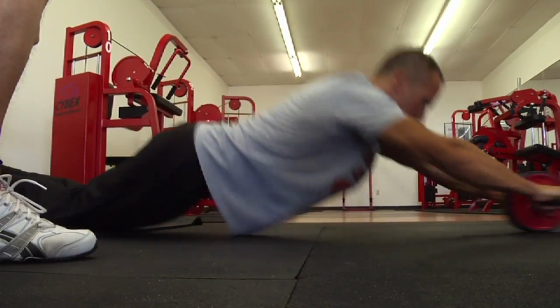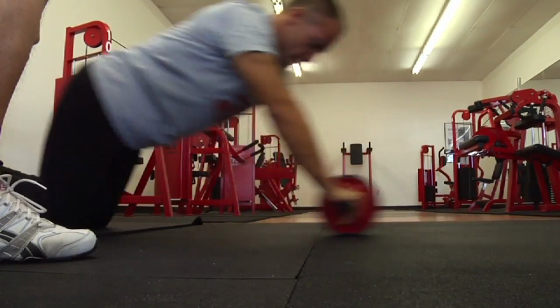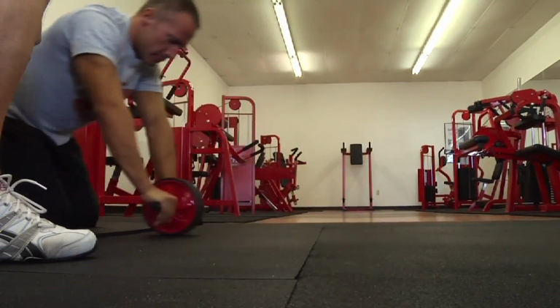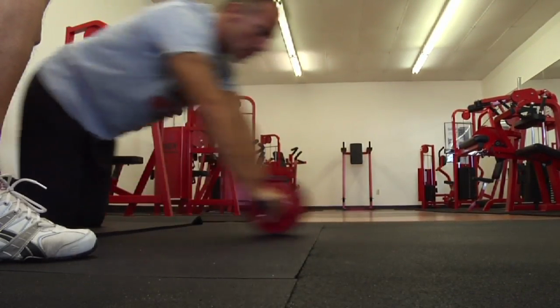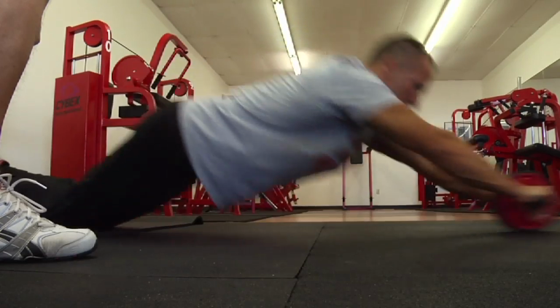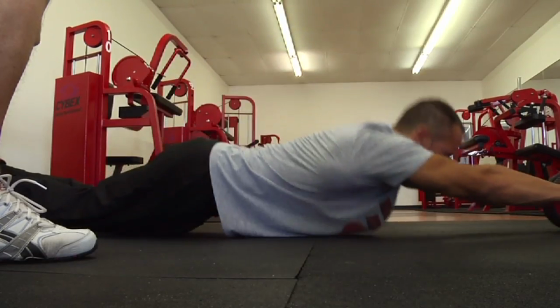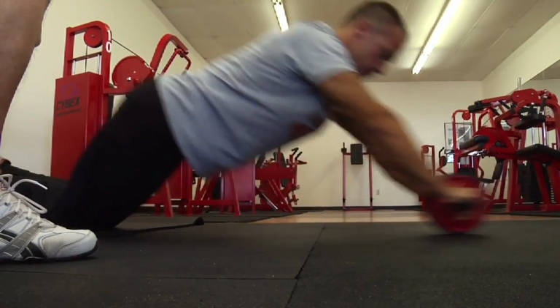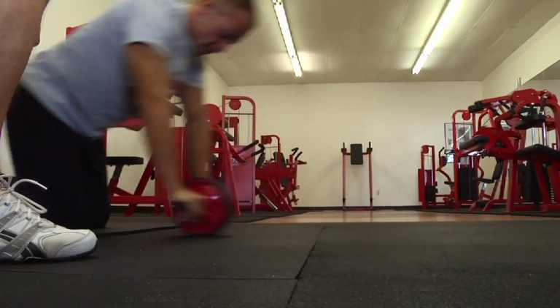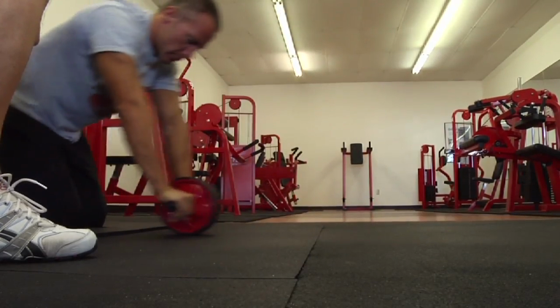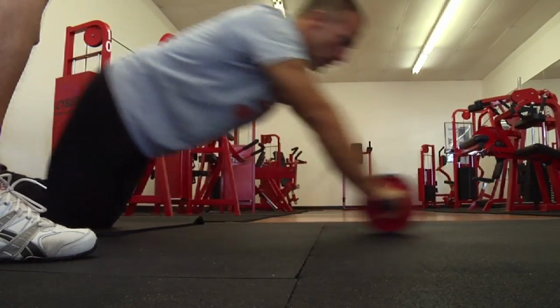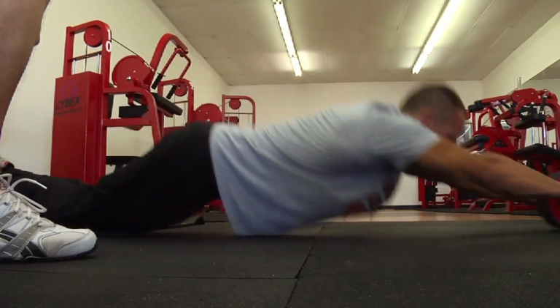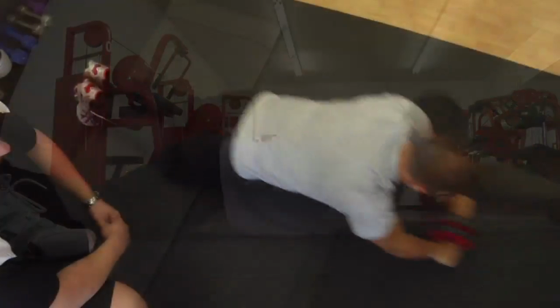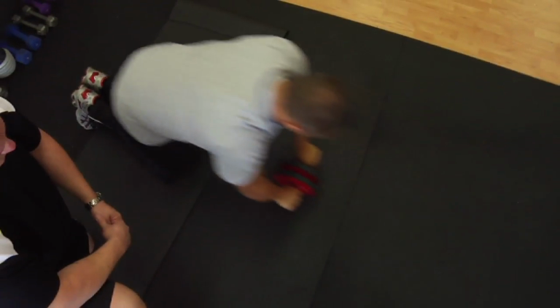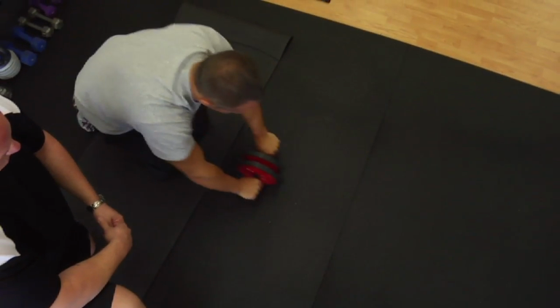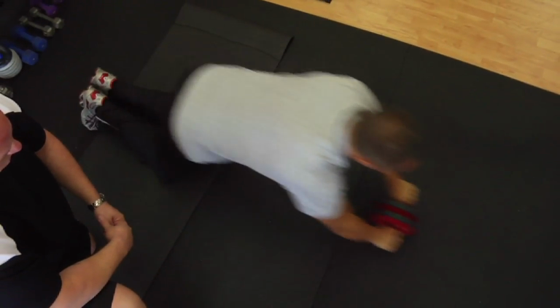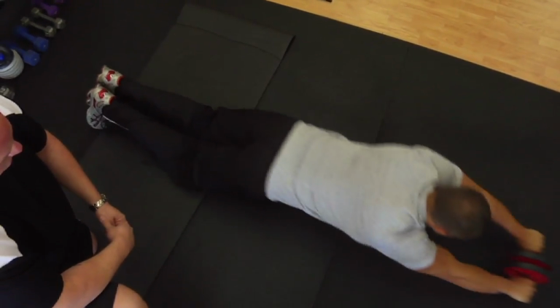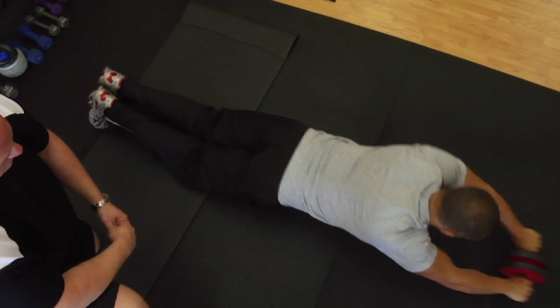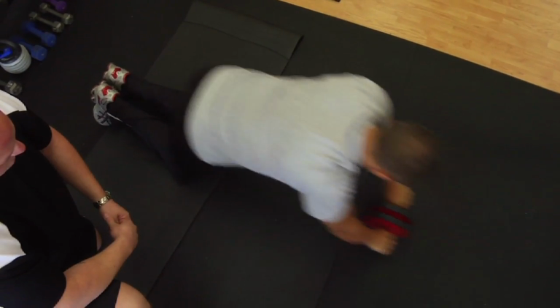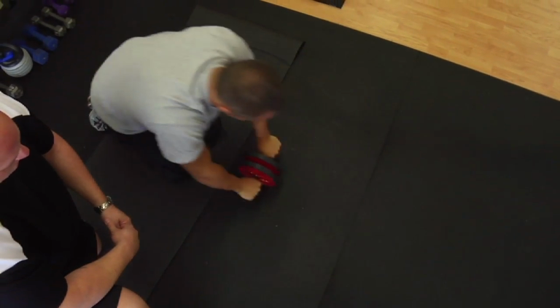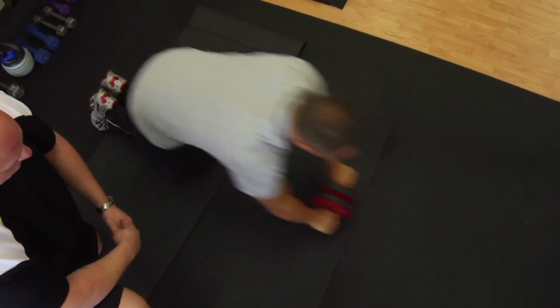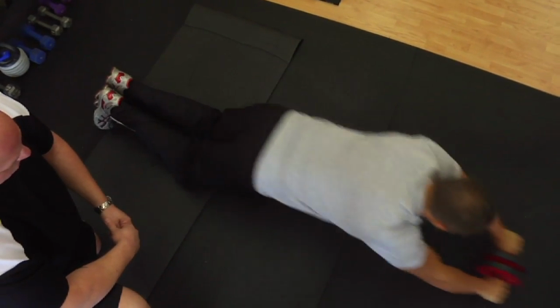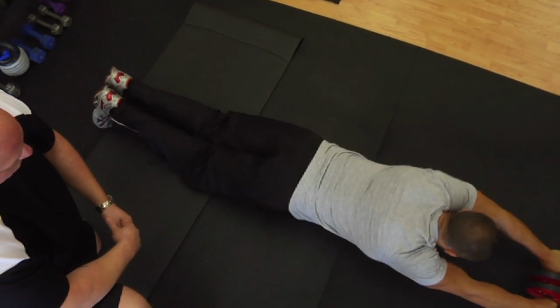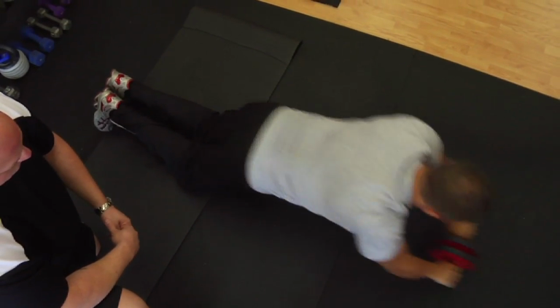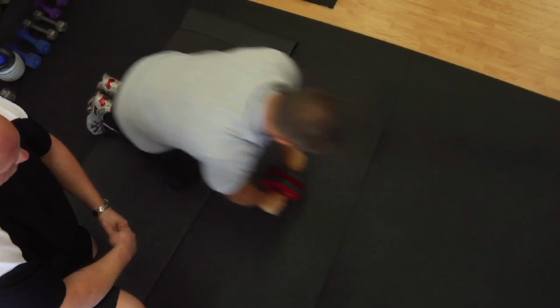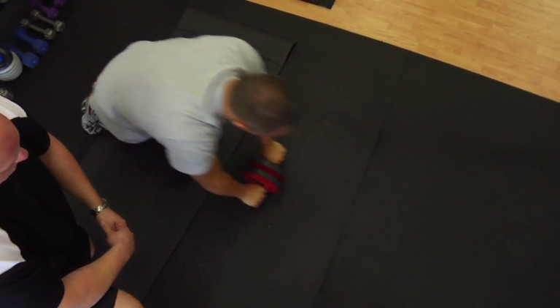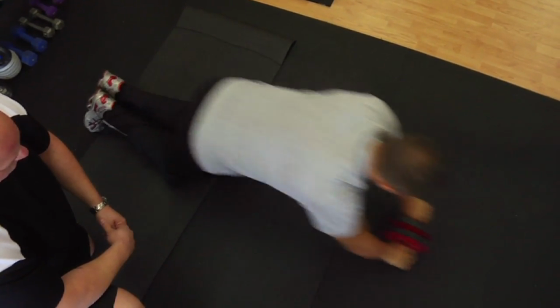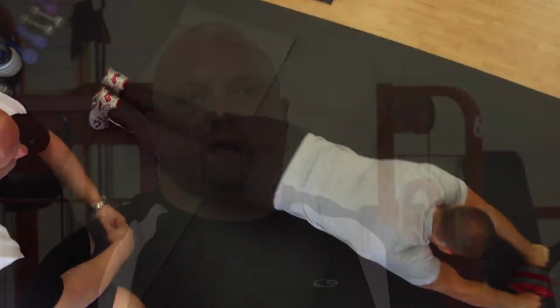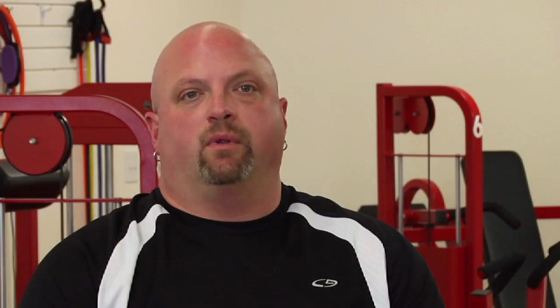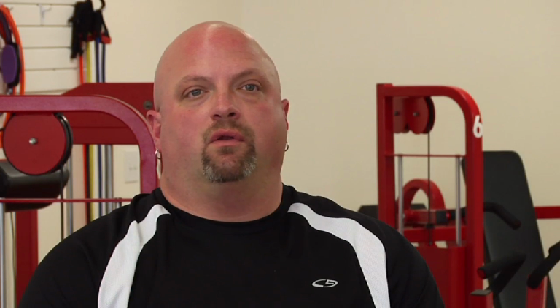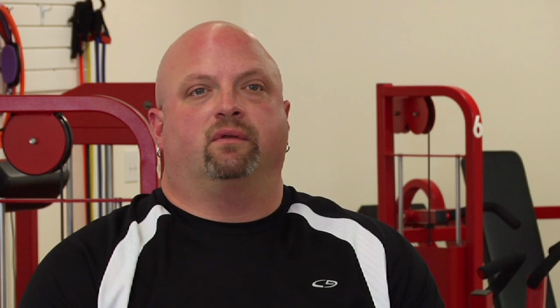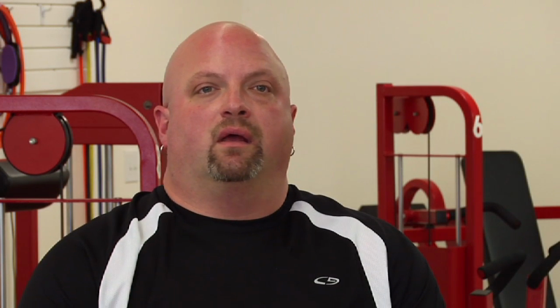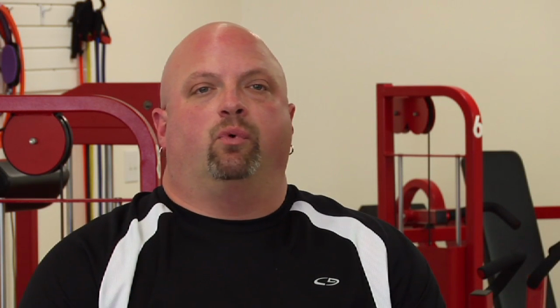These workouts are very effective simply because they target the entire abdominal region. Just about every muscle in the abdominal girdle, from the transverse abdominus to the rectus abdominus, can be worked utilizing an ab wheel.